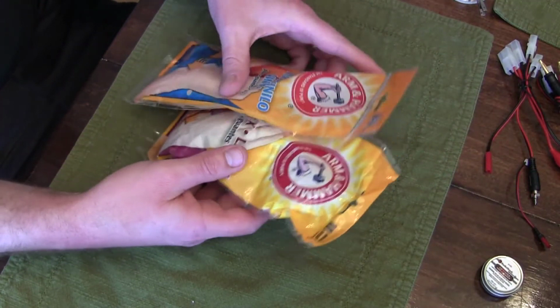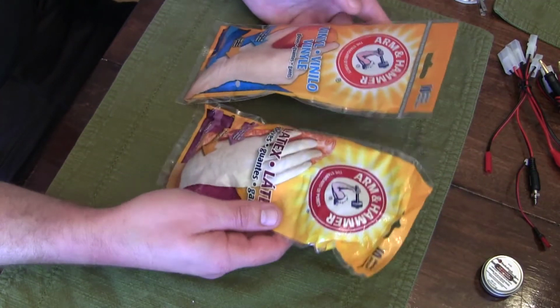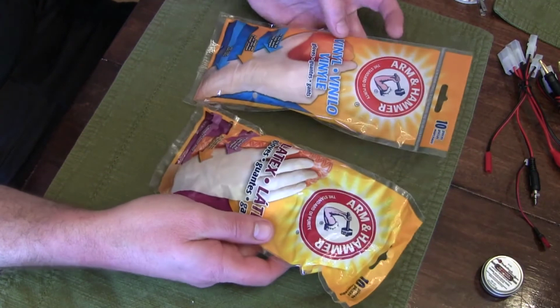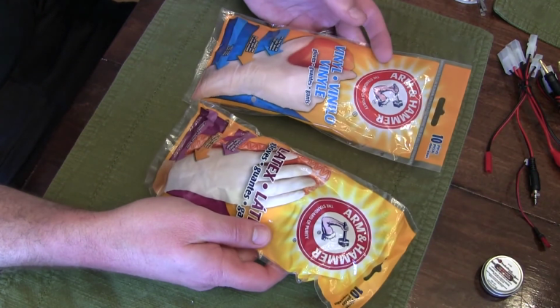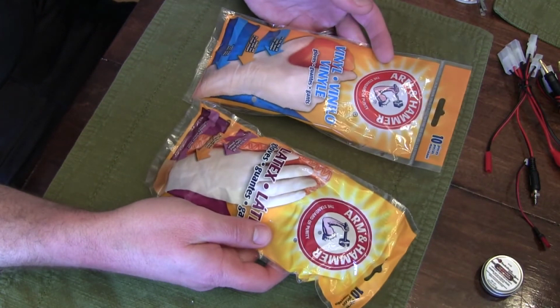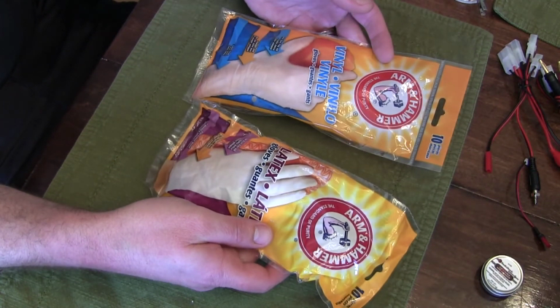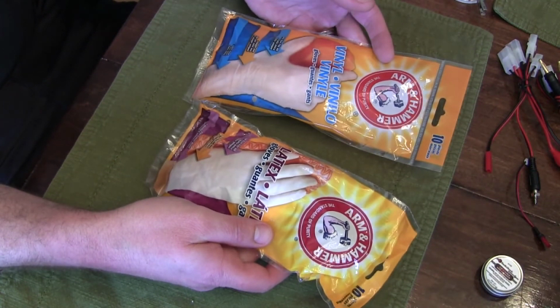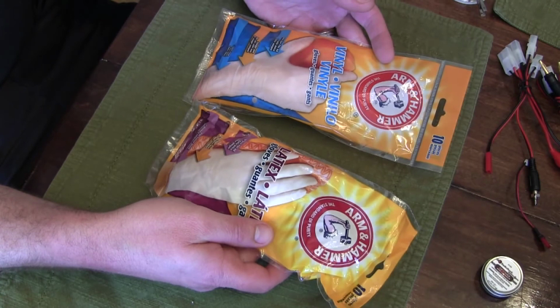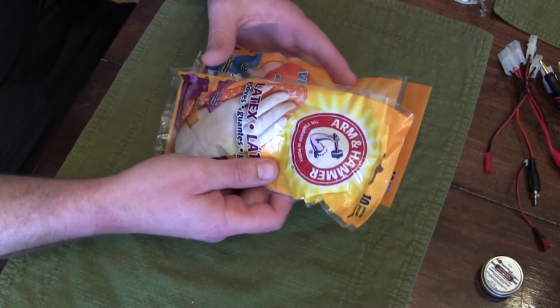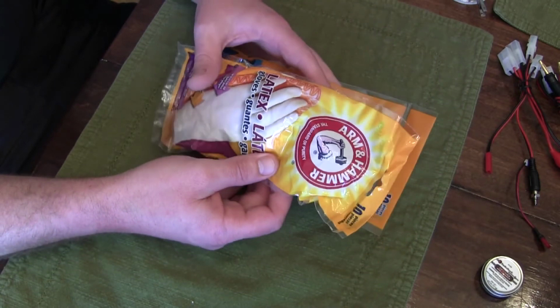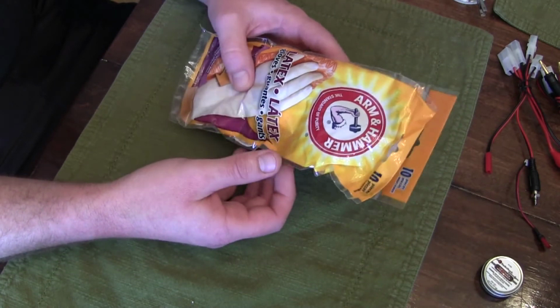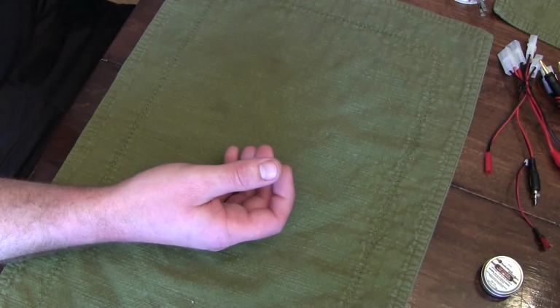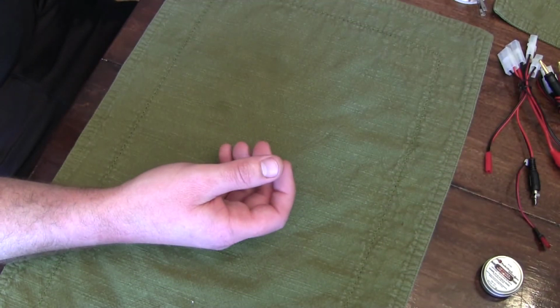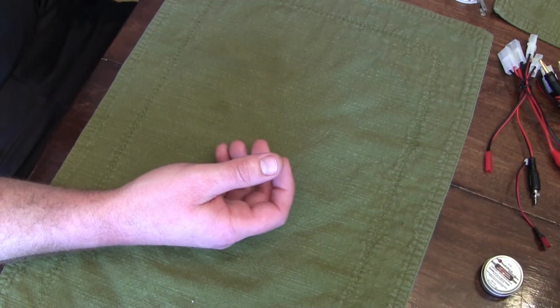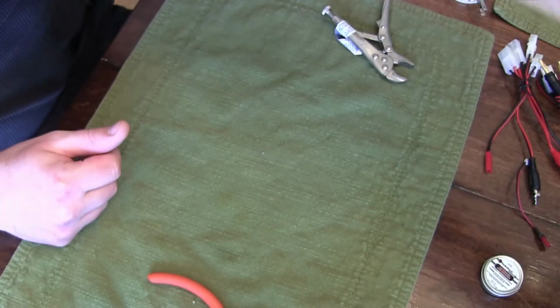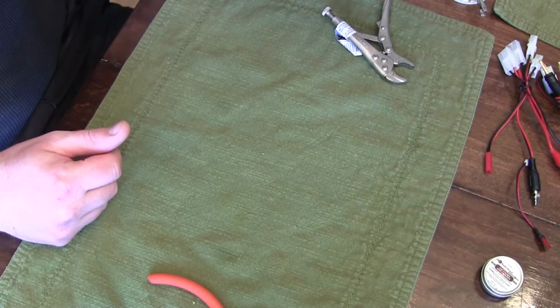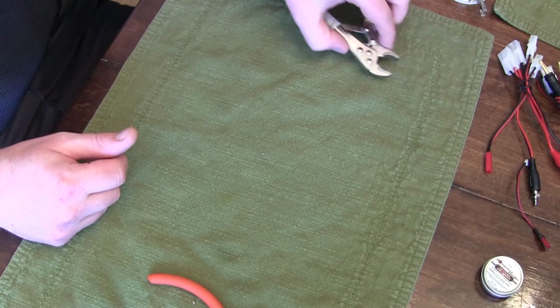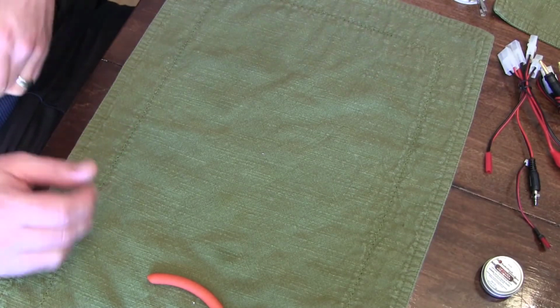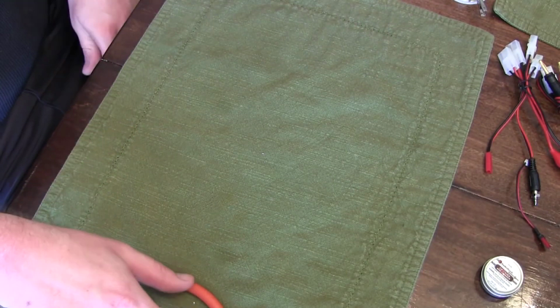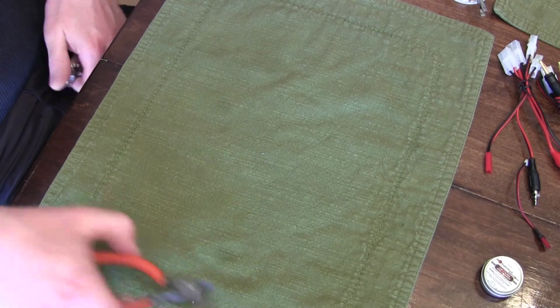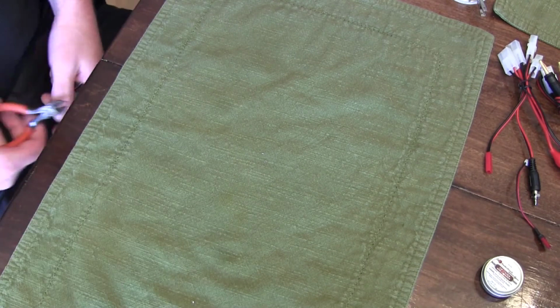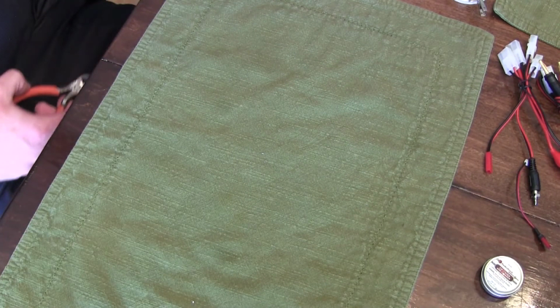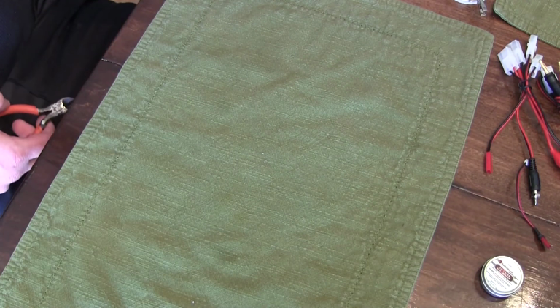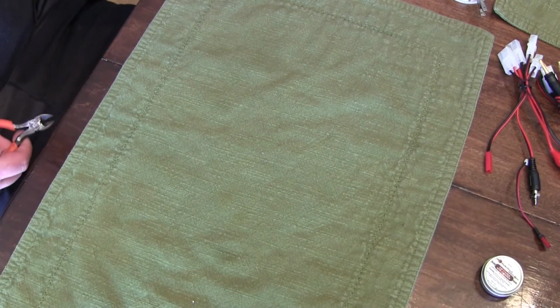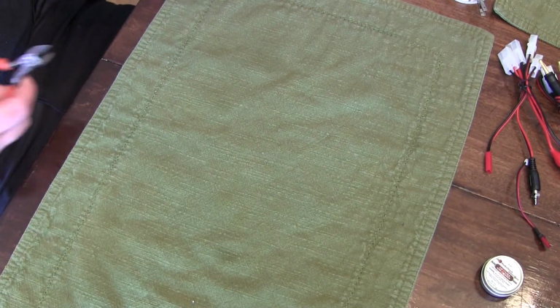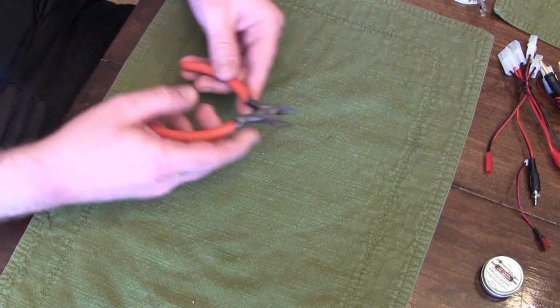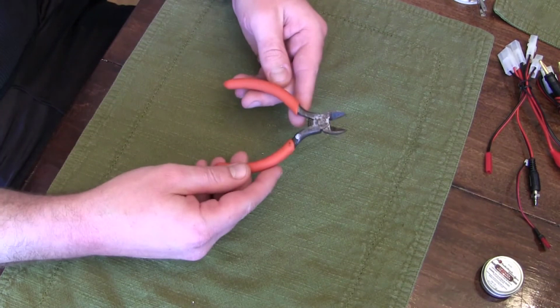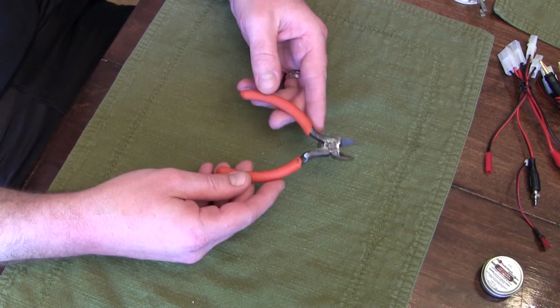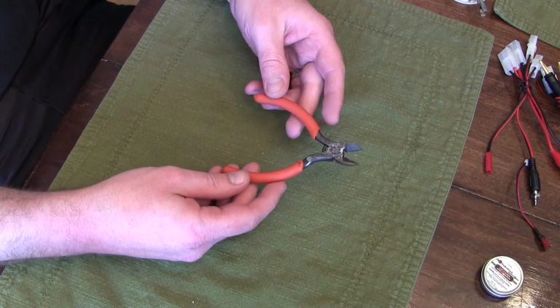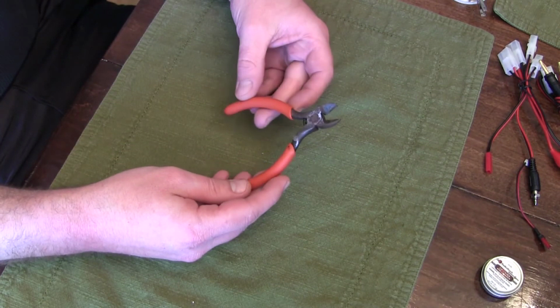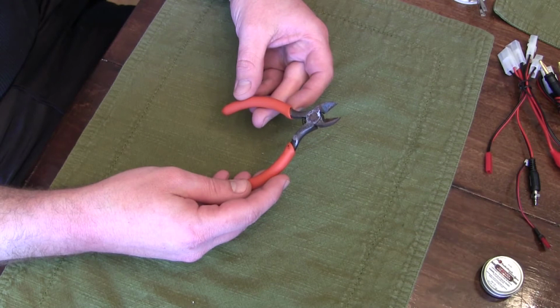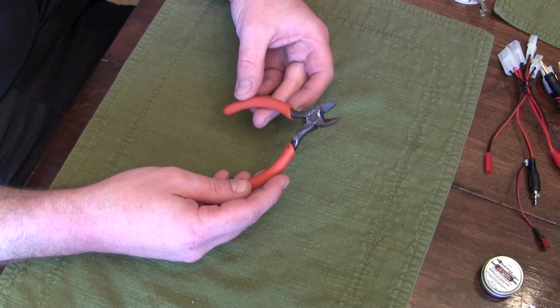I like to use gloves just because it keeps your finger oil off of the soldering tip, which causes a lot of problems. A pair of wire cutters or dykes is also a good thing to have.